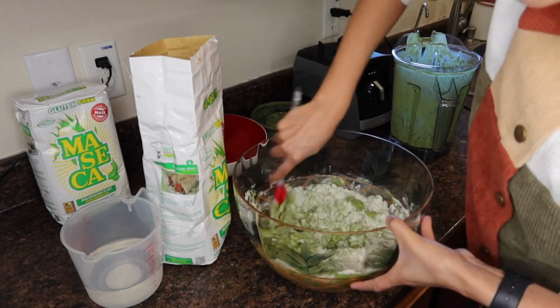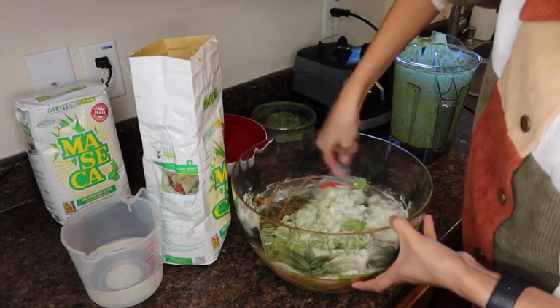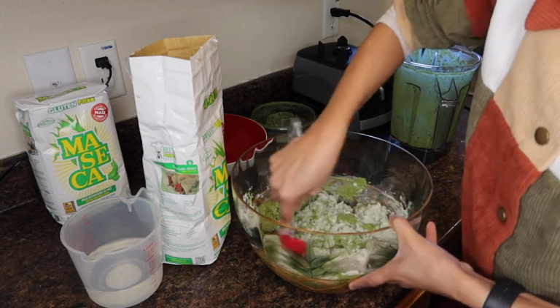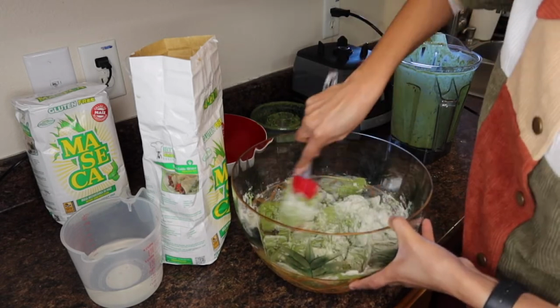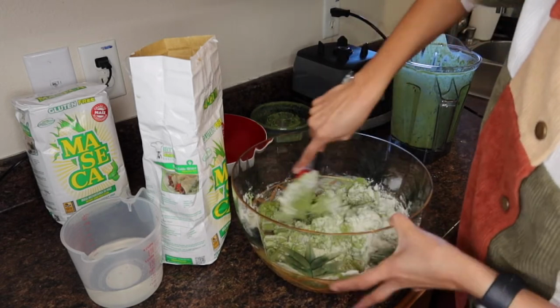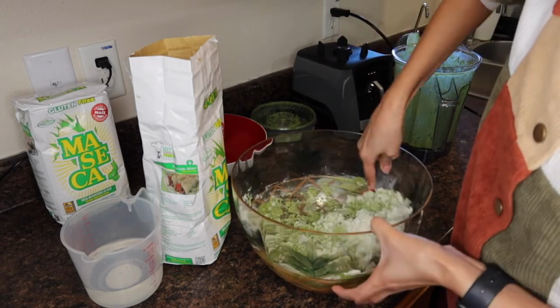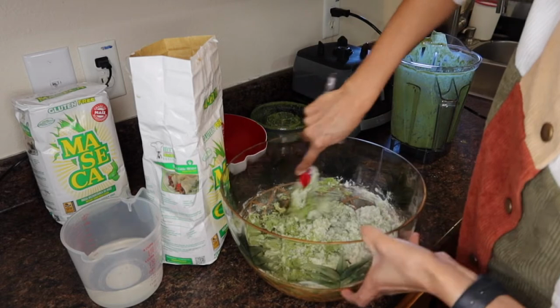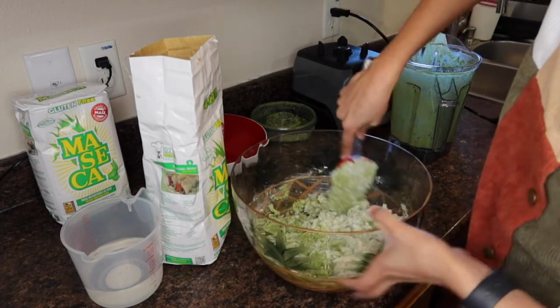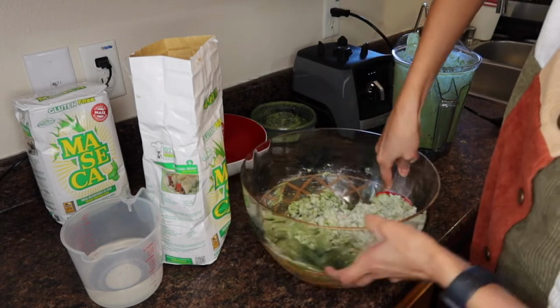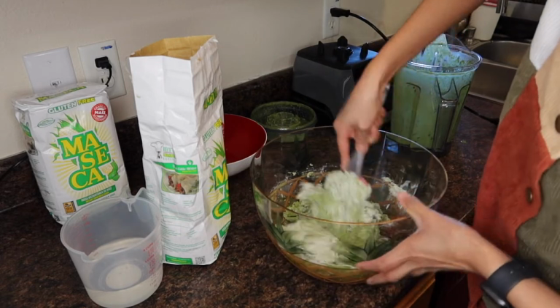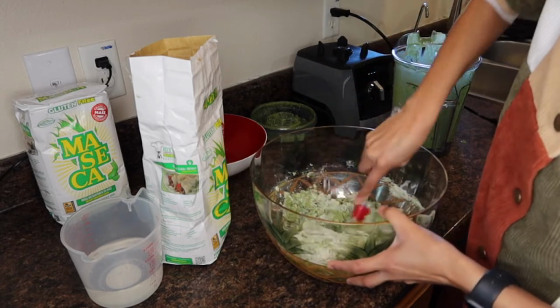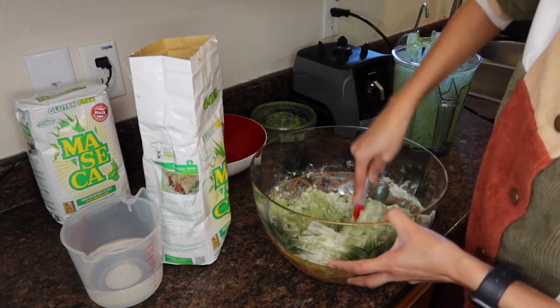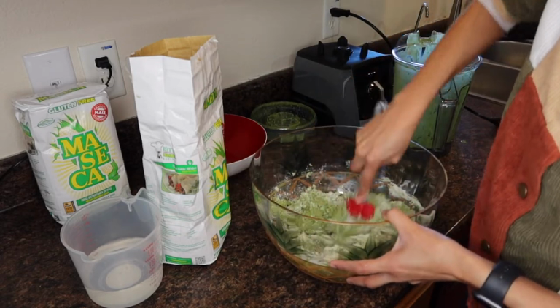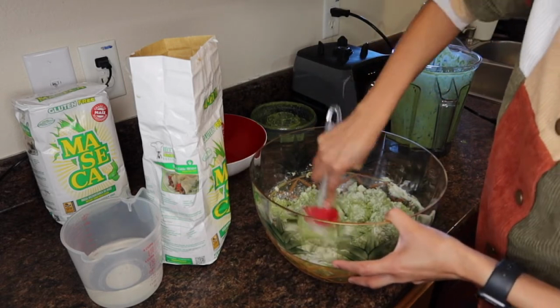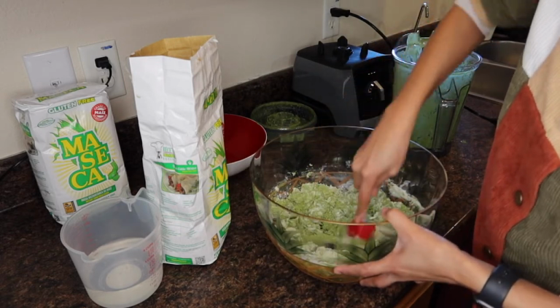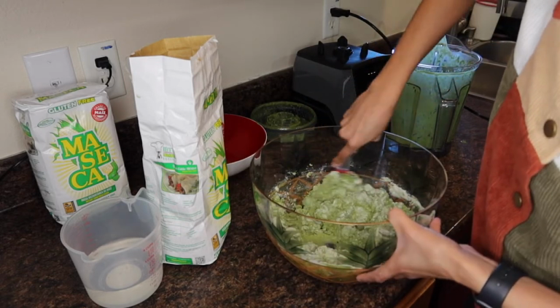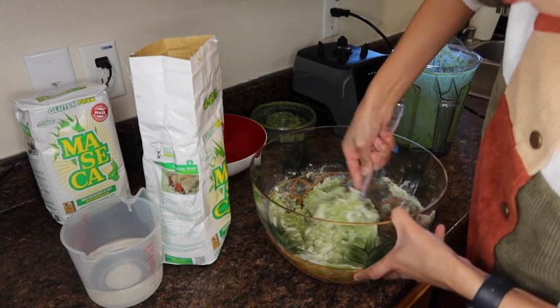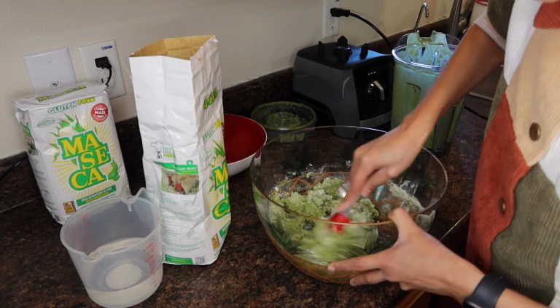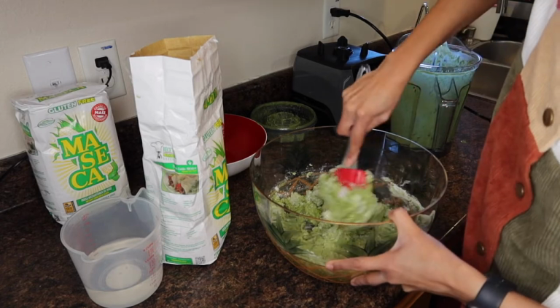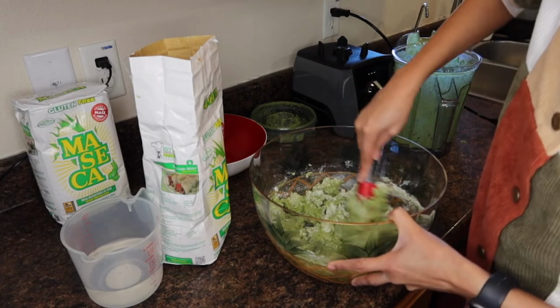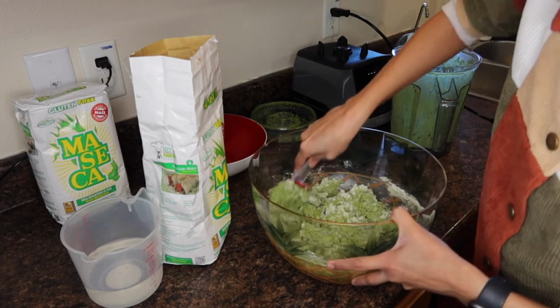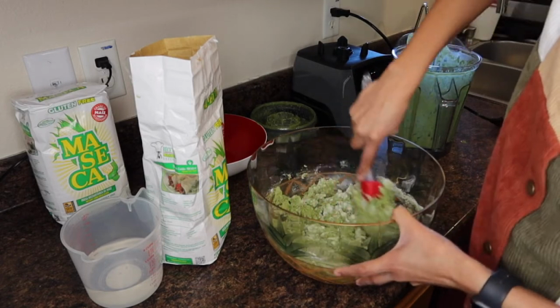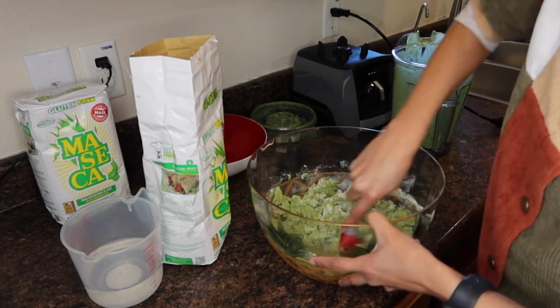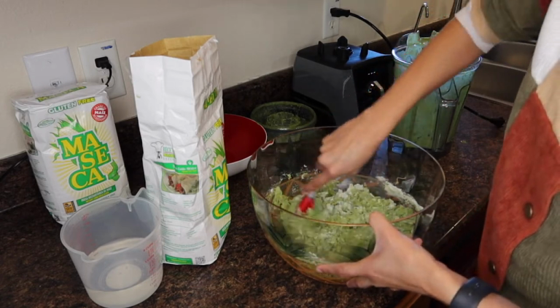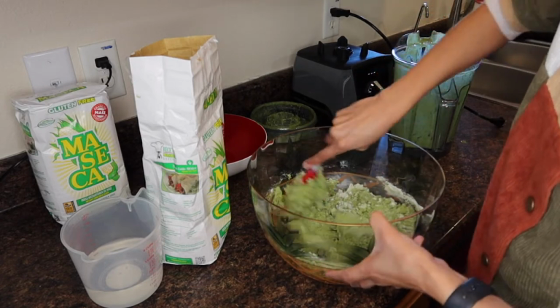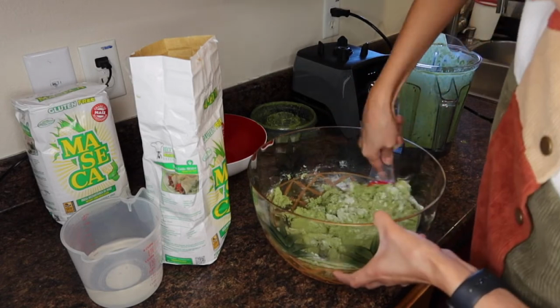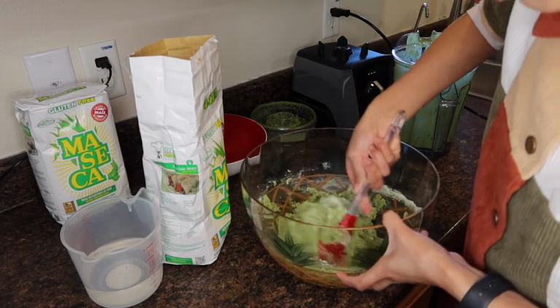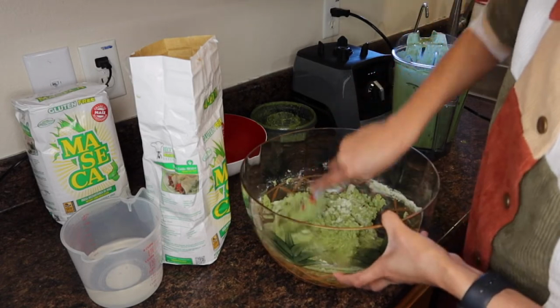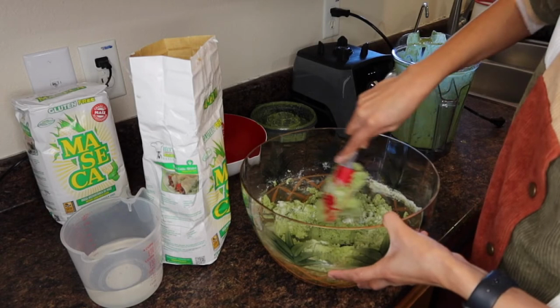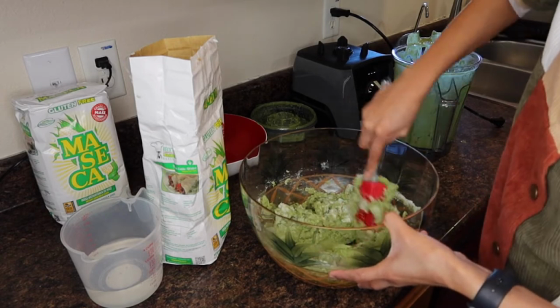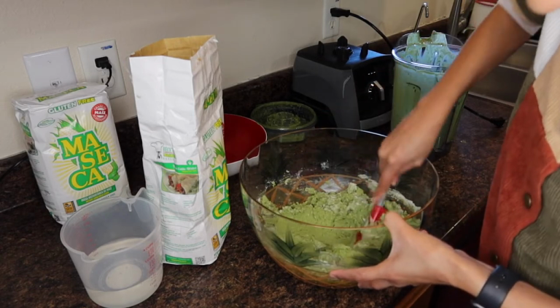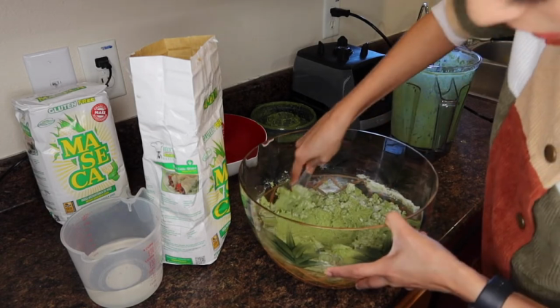Maybe don't add any water — just start blending it, and if you're struggling with the blender not blending it completely then you can add a tiny bit. But again, the nopales release a lot of water on their own.